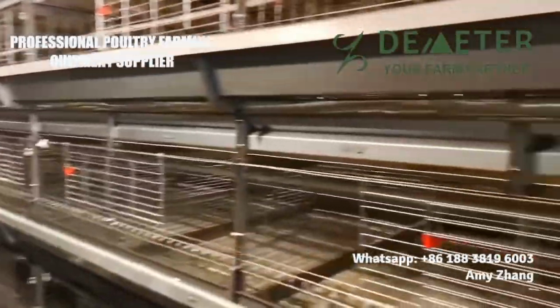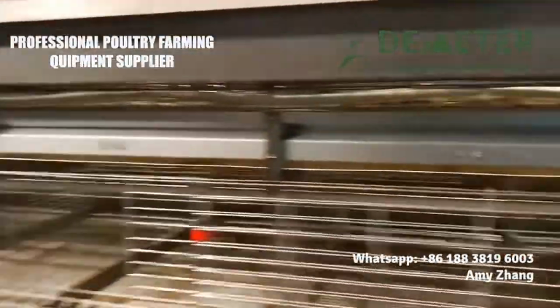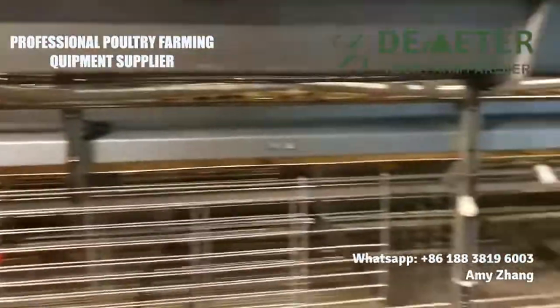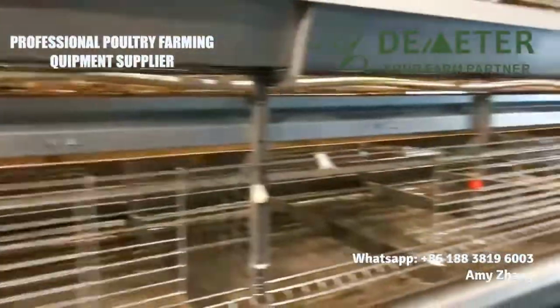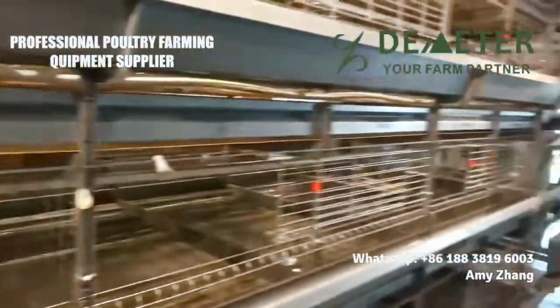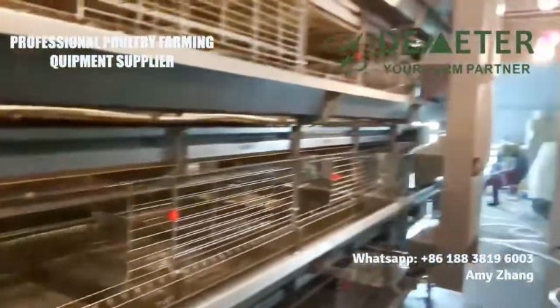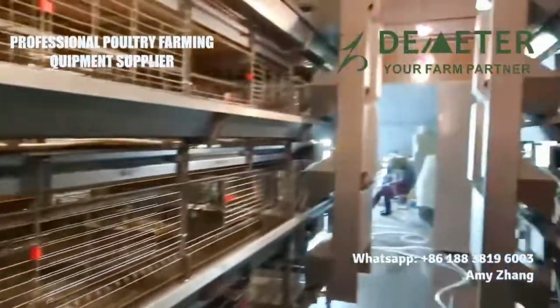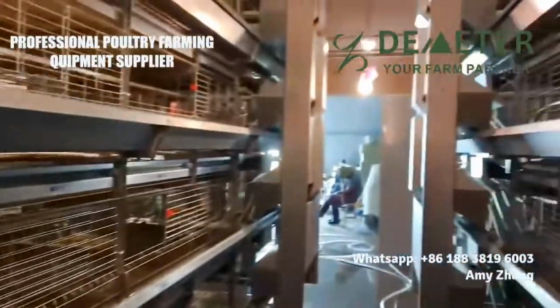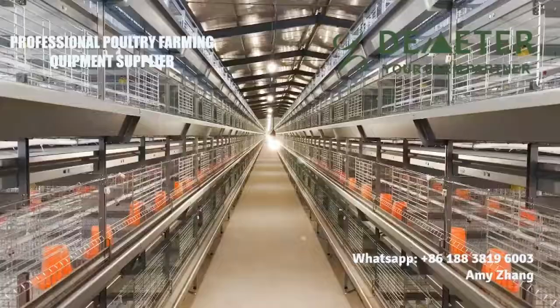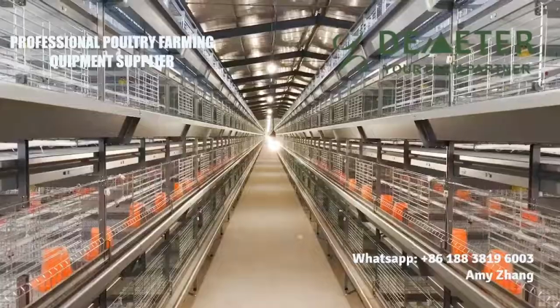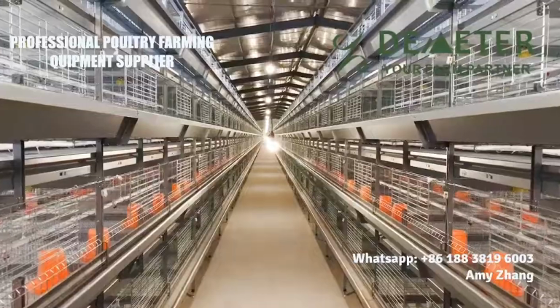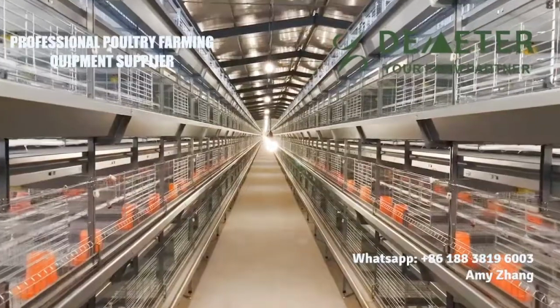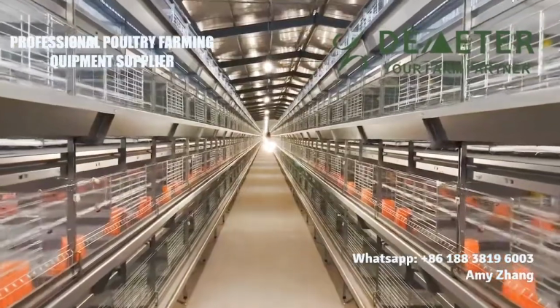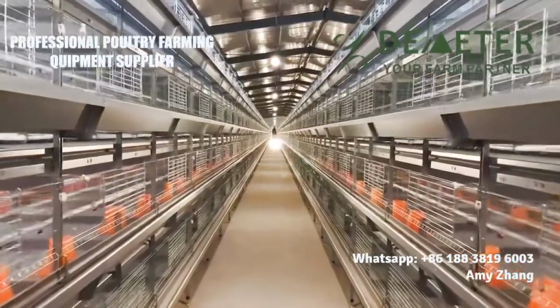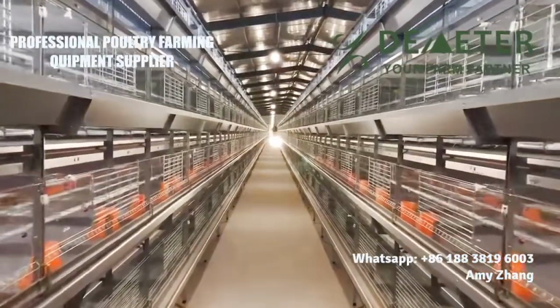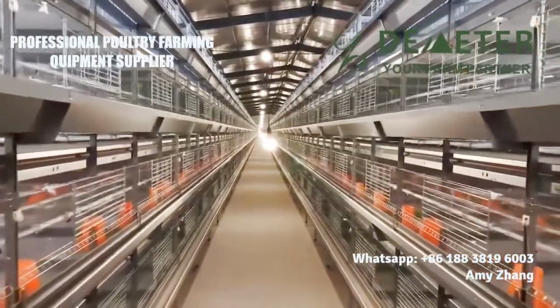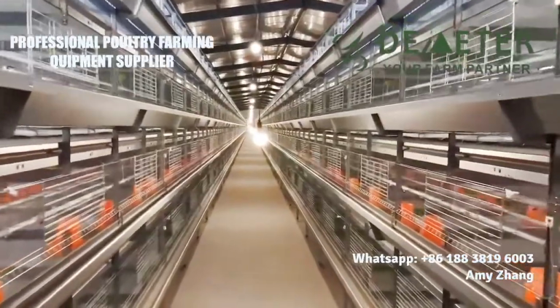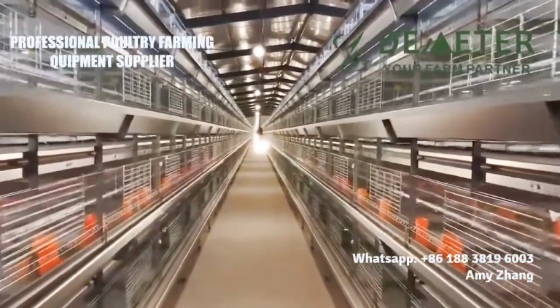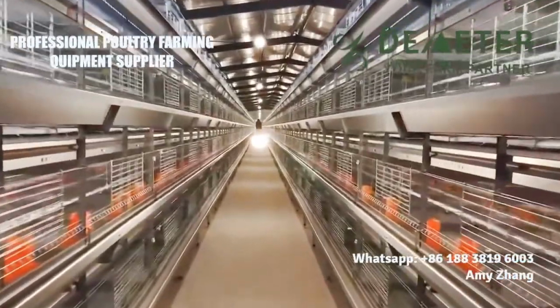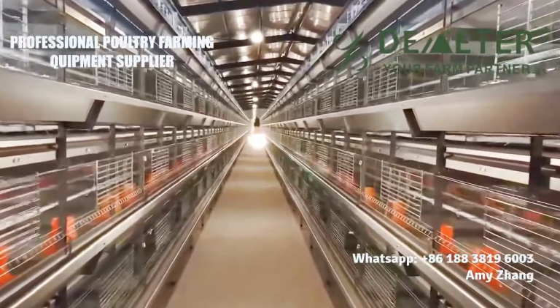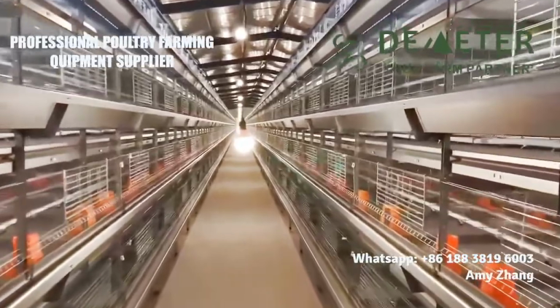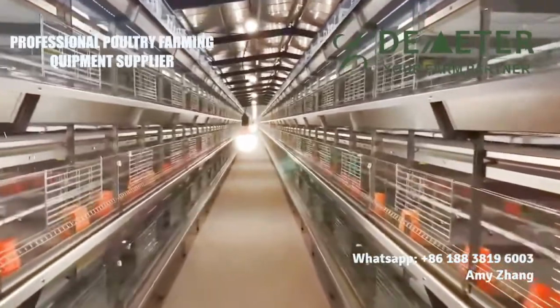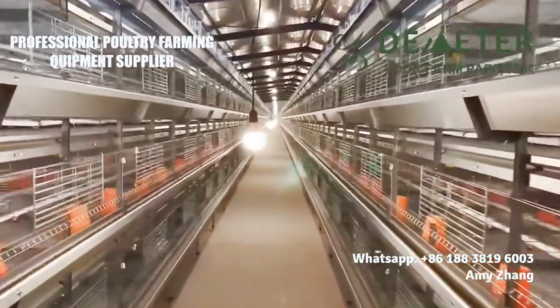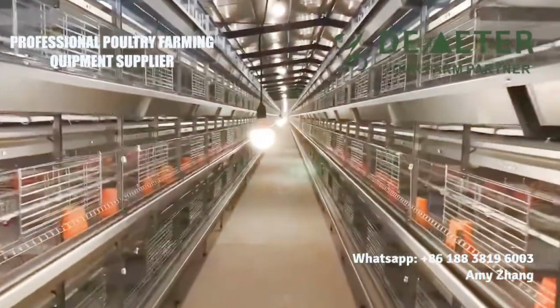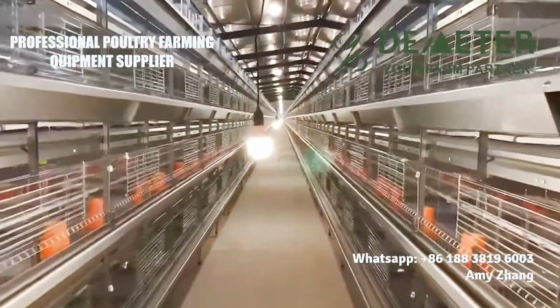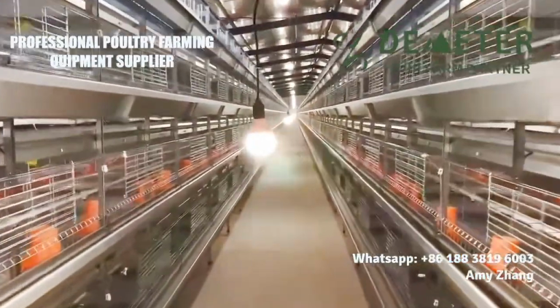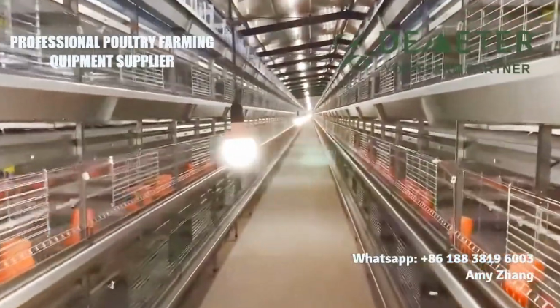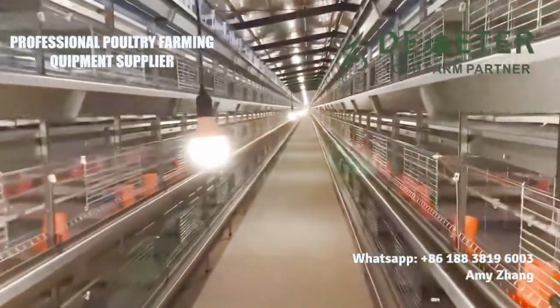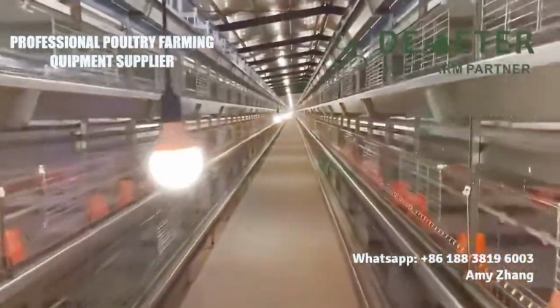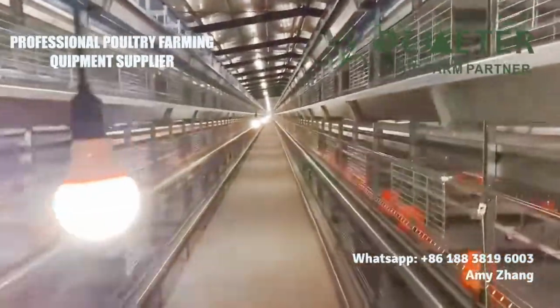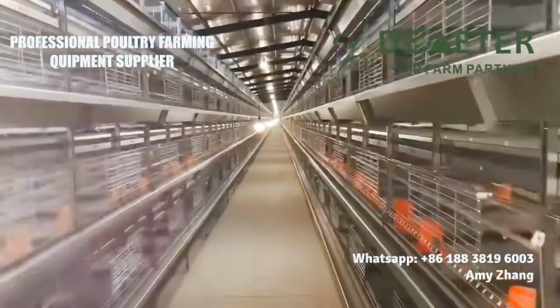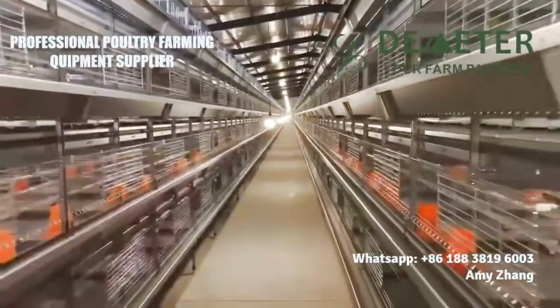This is a broiler chicken shed with 50,000 broiler birds in one house. The house size is 180 meters in length, 50 meters wide, and 4 meters high. Each house has five rows.